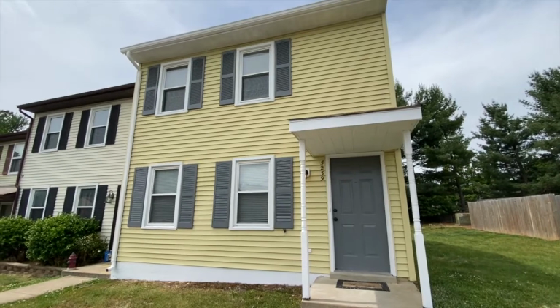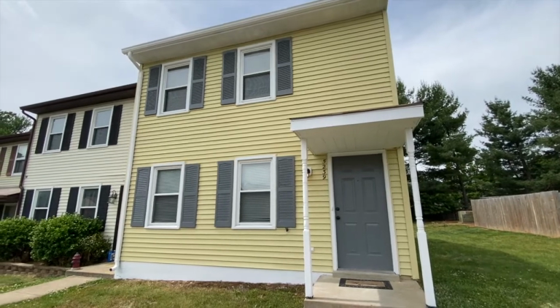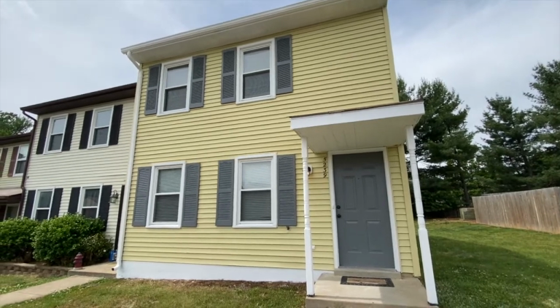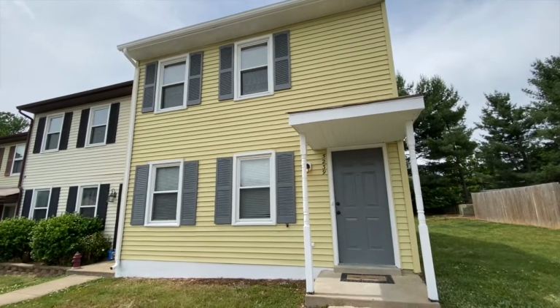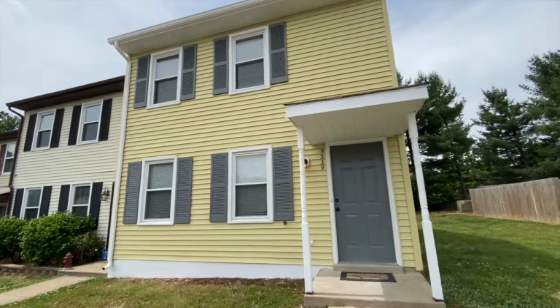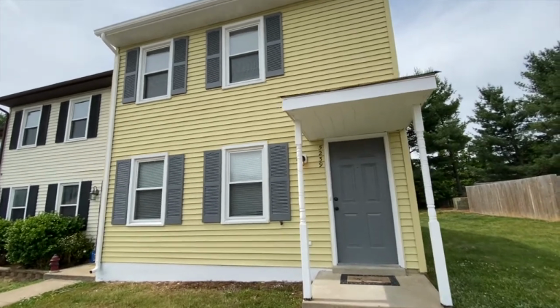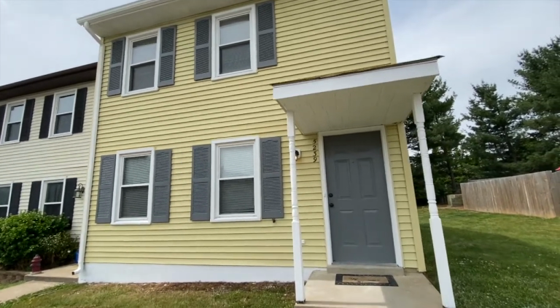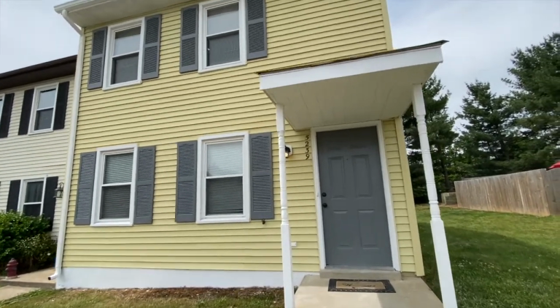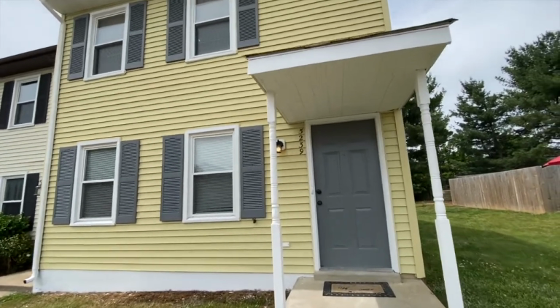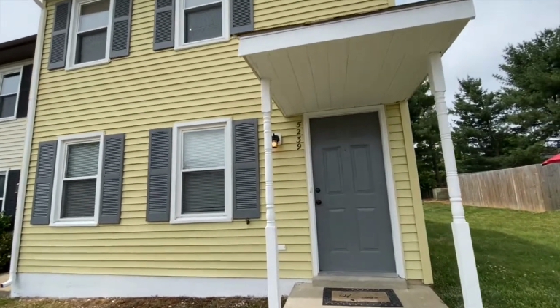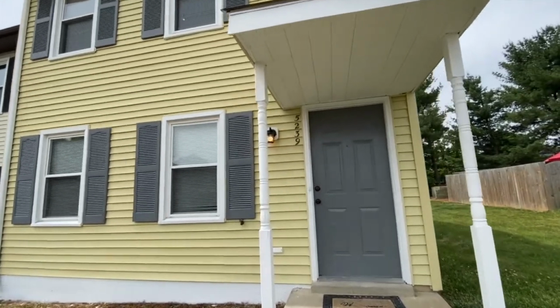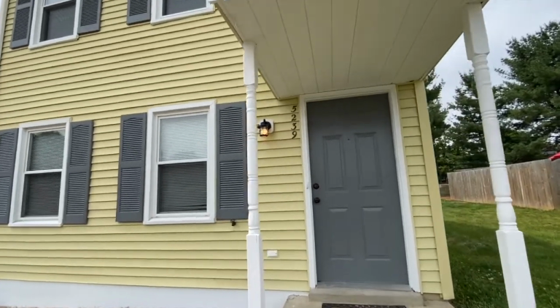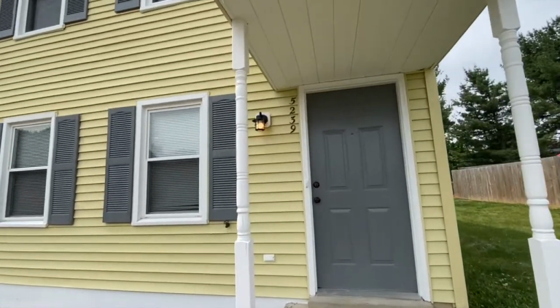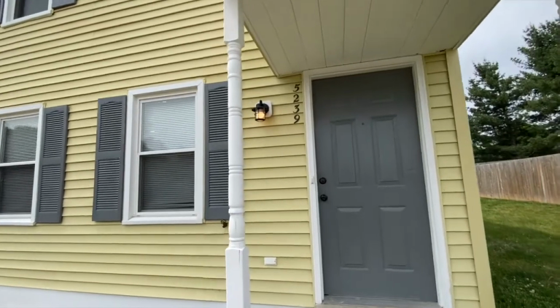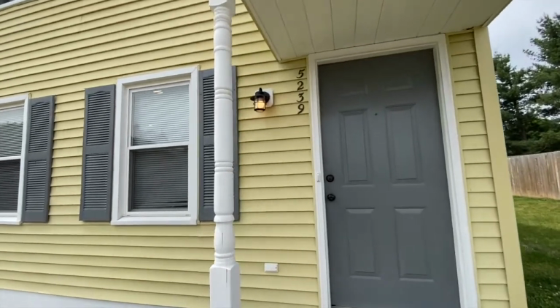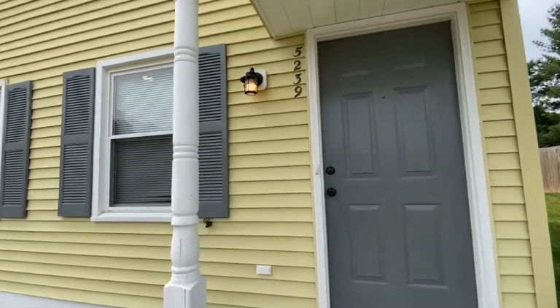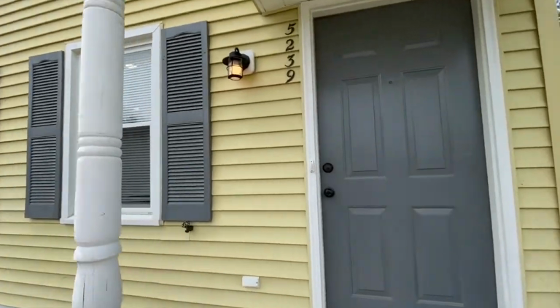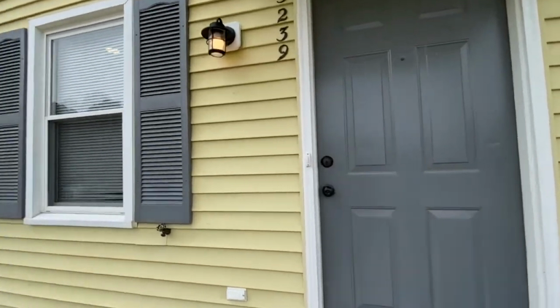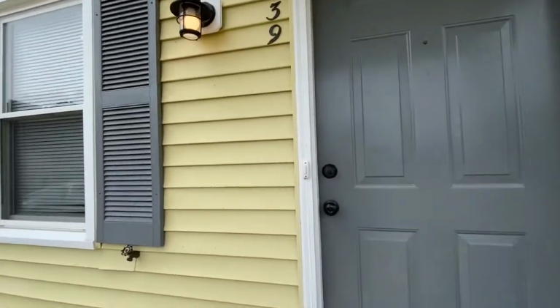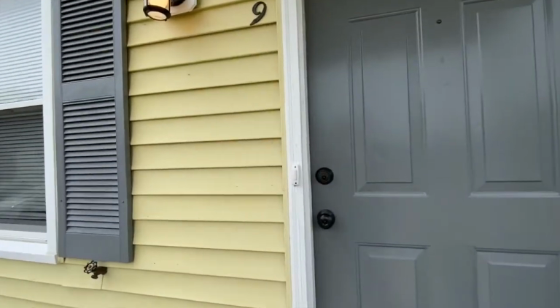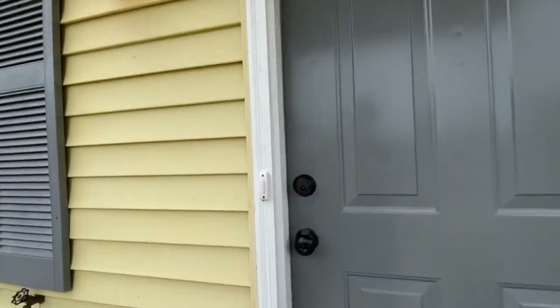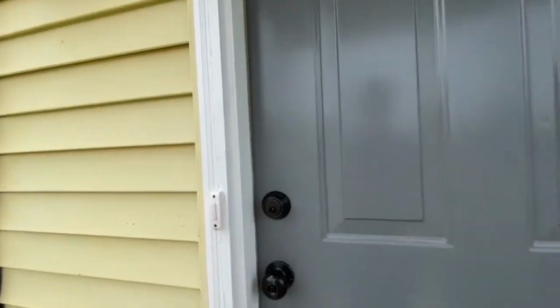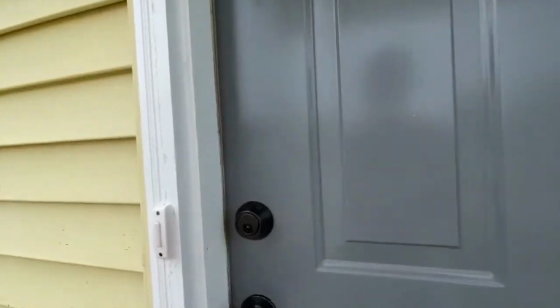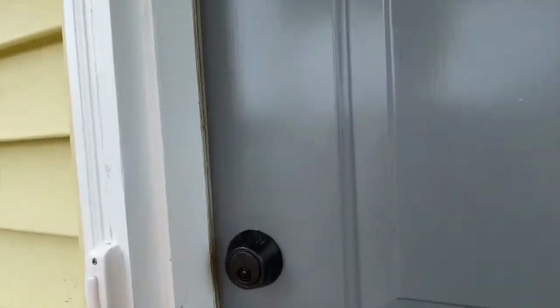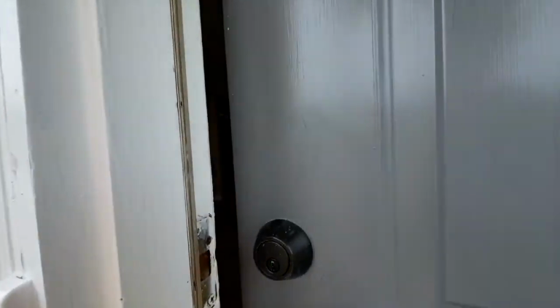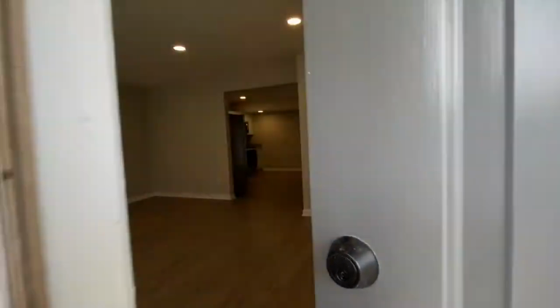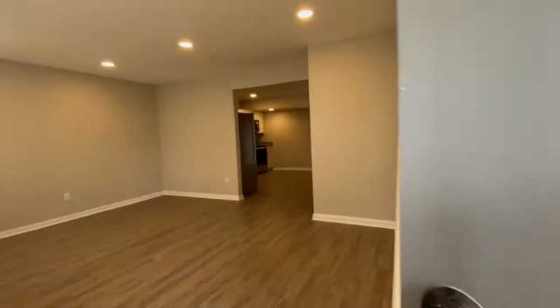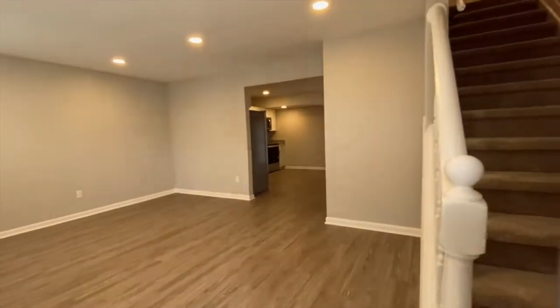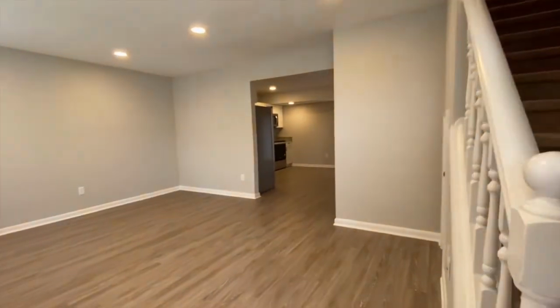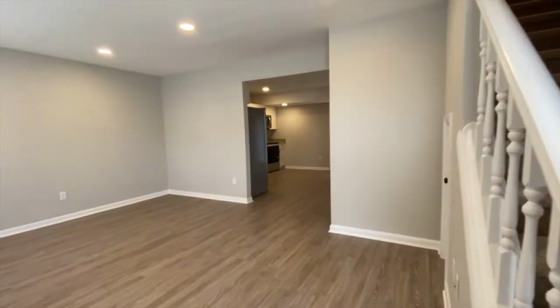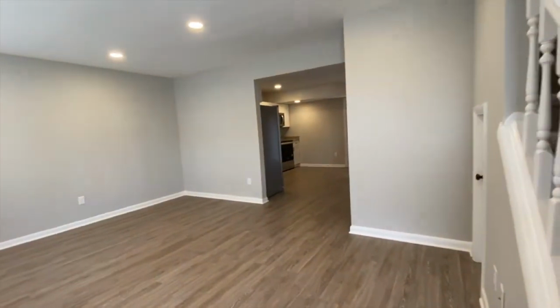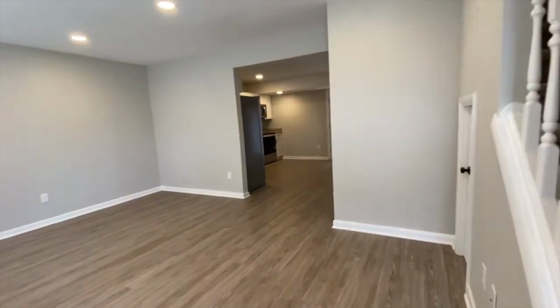Welcome to 5239 Daffodil Drive, located in Fredericksburg, Virginia, listed by MacDoc Property Management. This is a three-bedroom, two-bathroom townhome. Let's take a look inside.